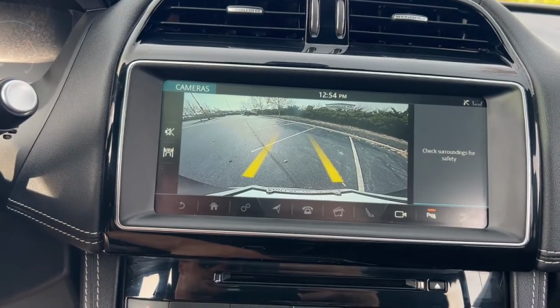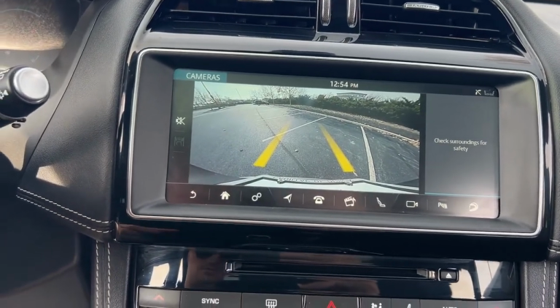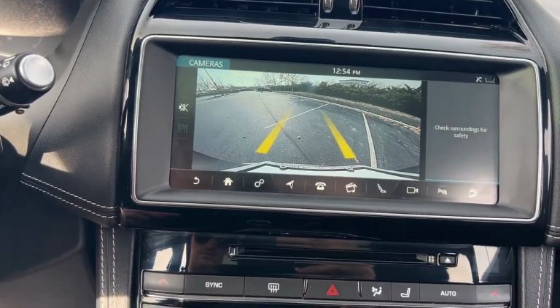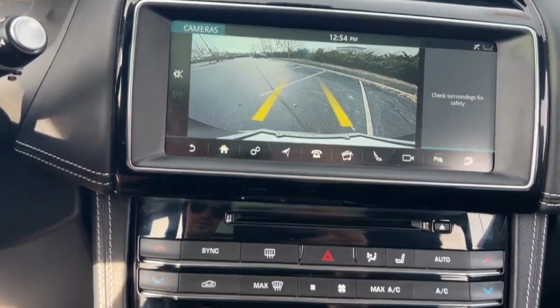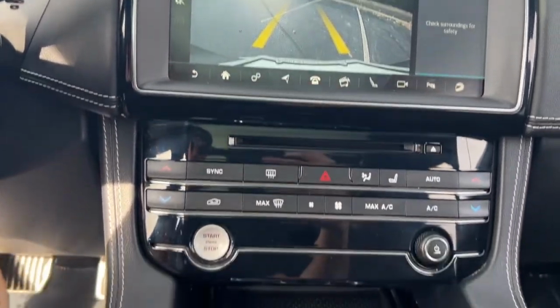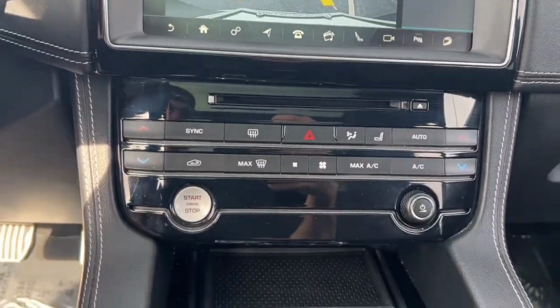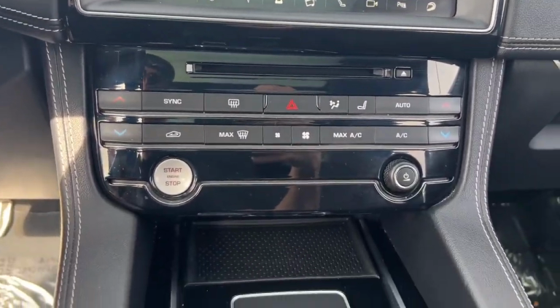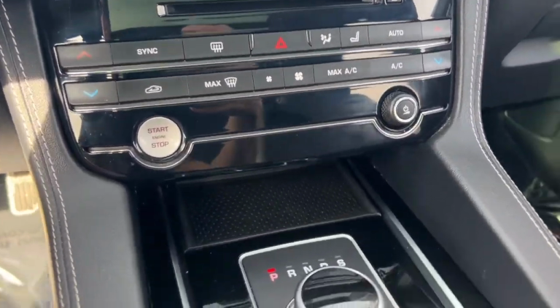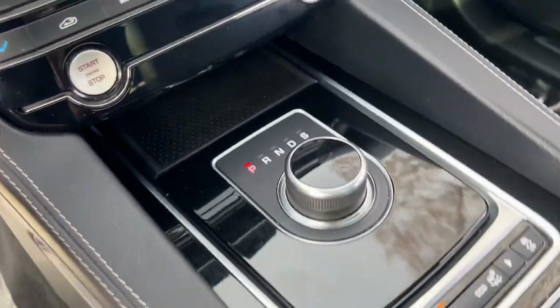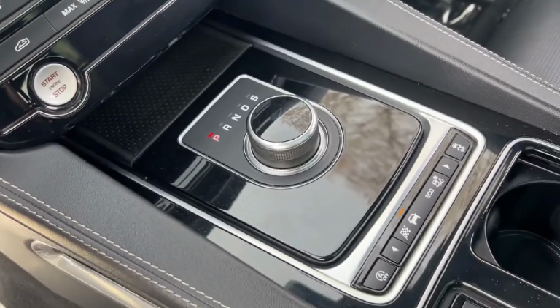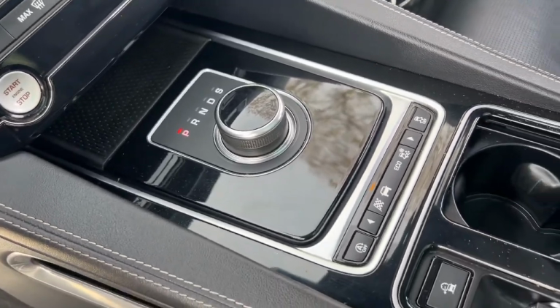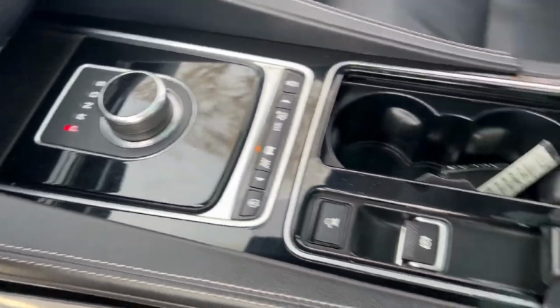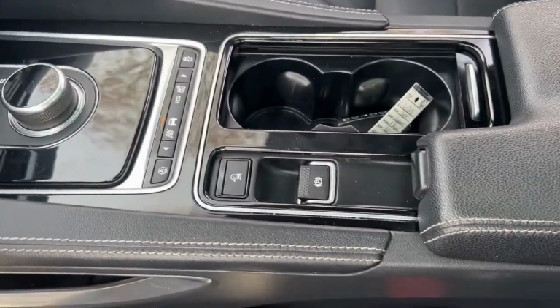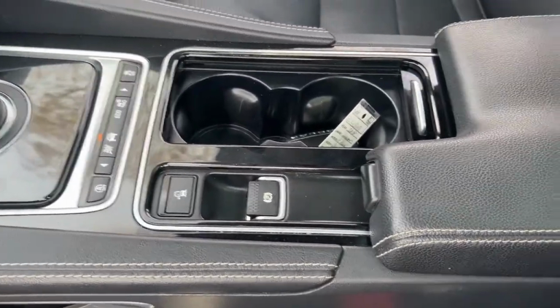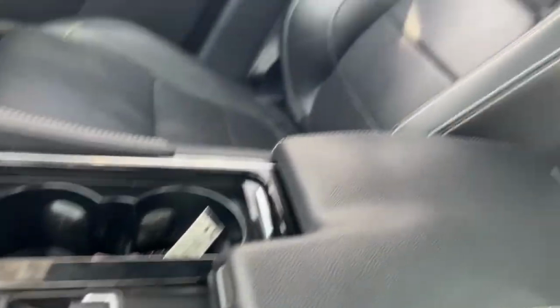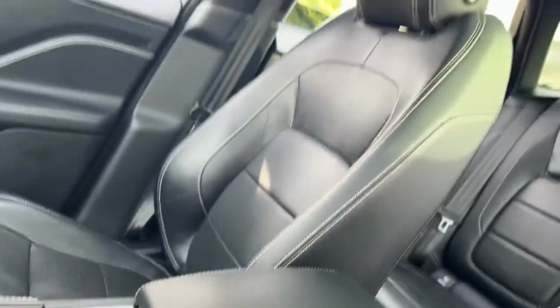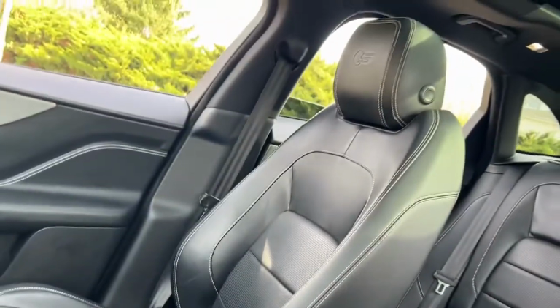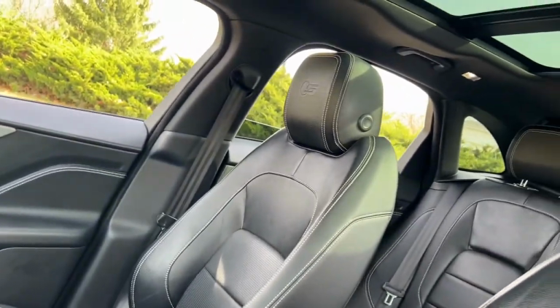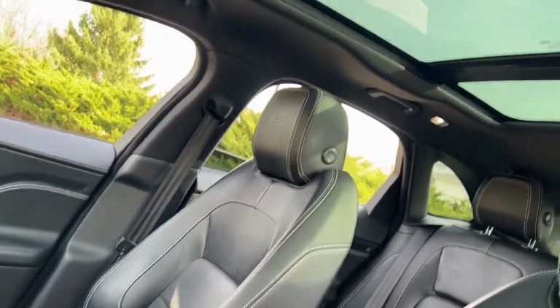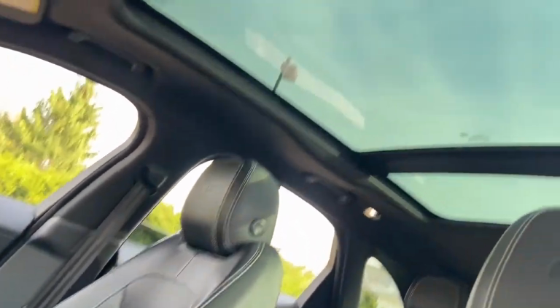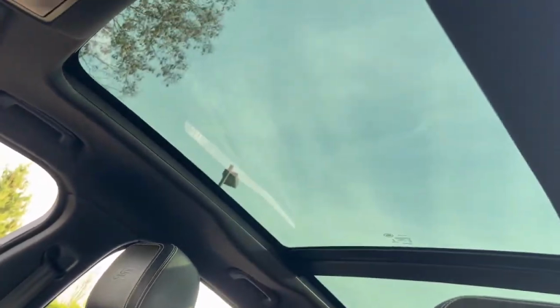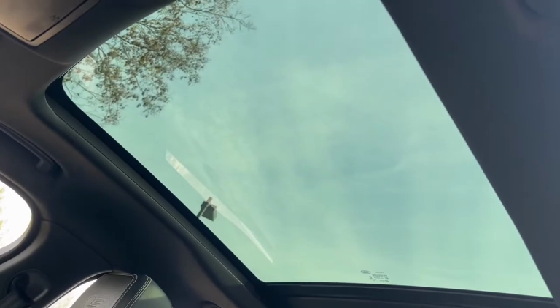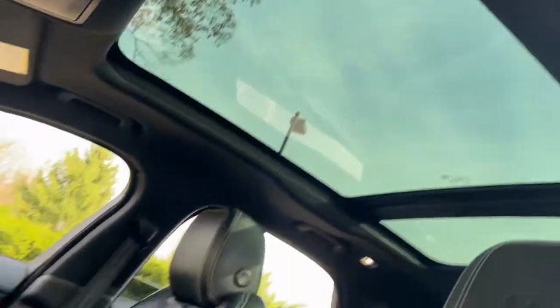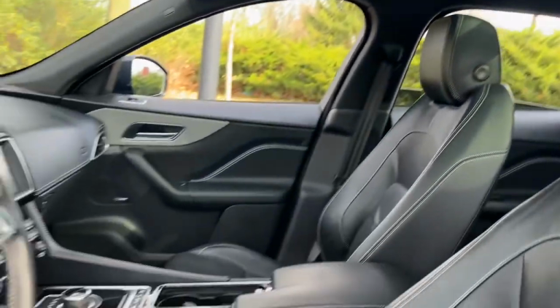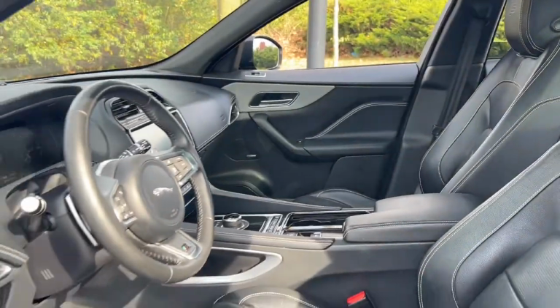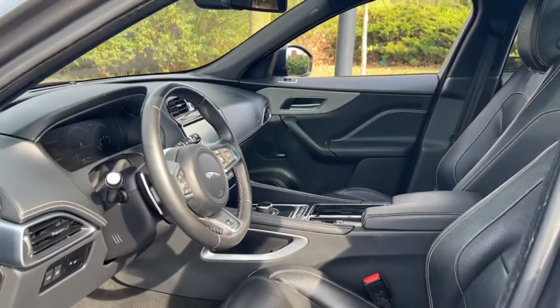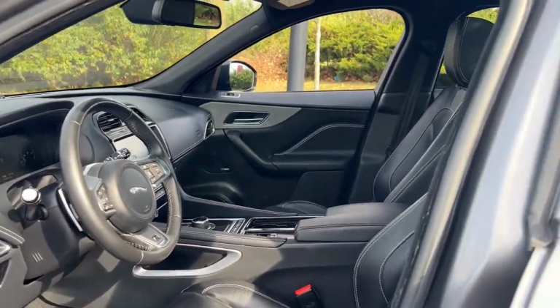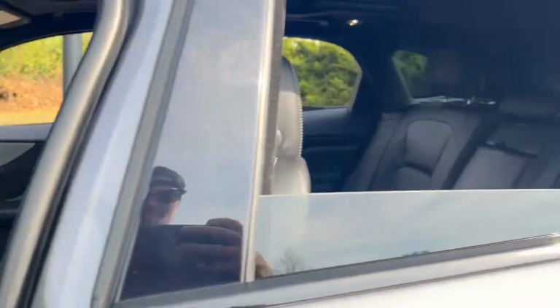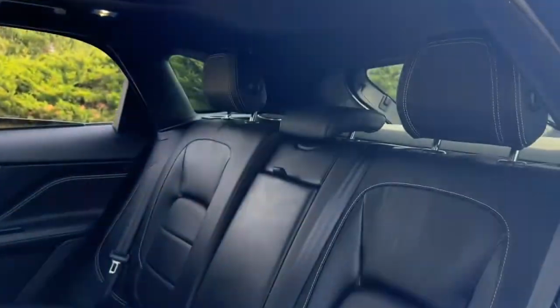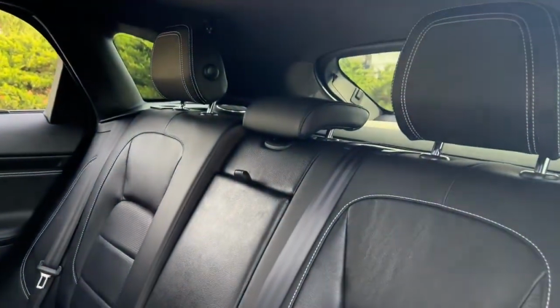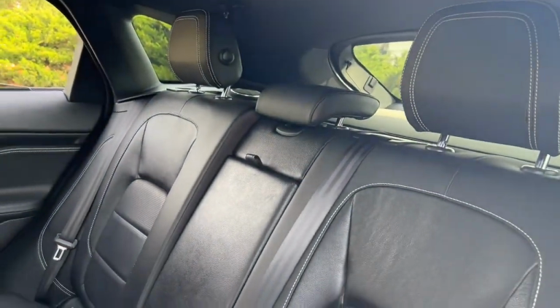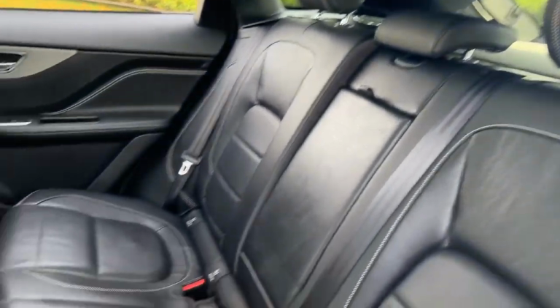Navigation system, keyless entry, sunroof/moonroof, power passenger seat, heated rear seat, satellite radio, power liftgate, fog lamps, electronic stability control, dual zone AC.